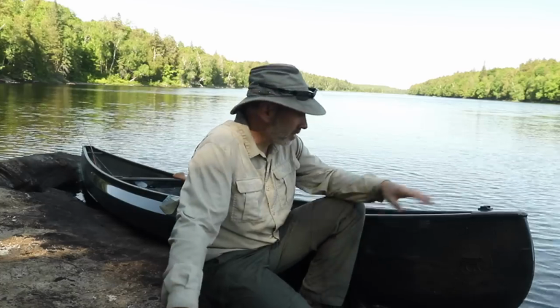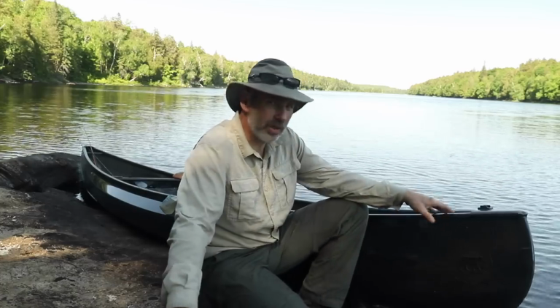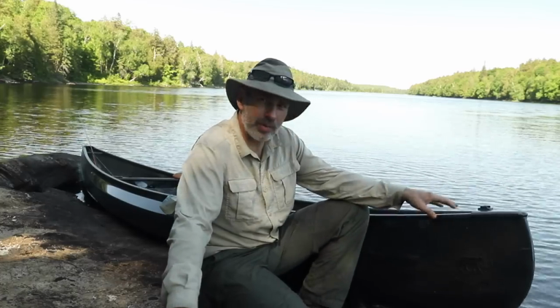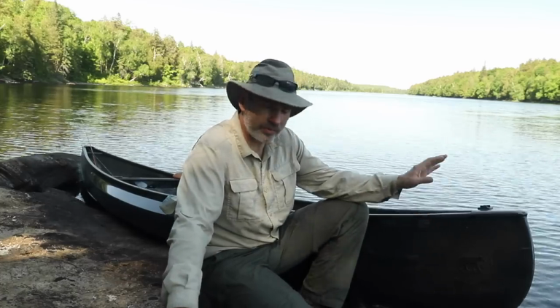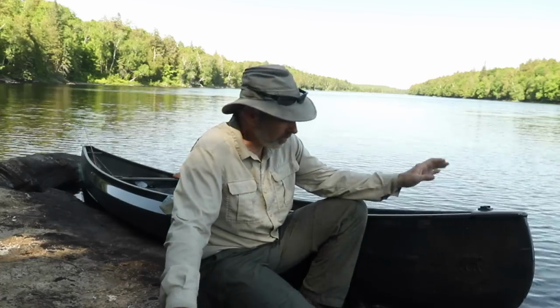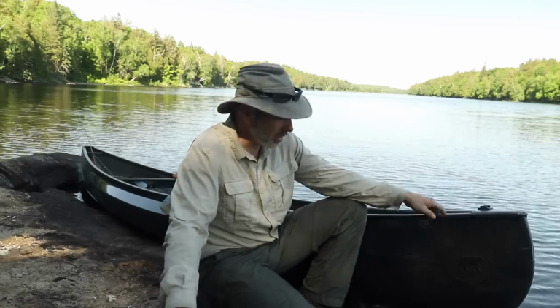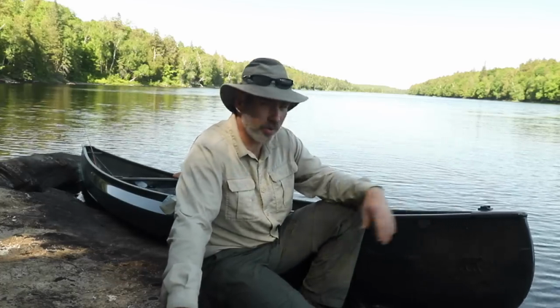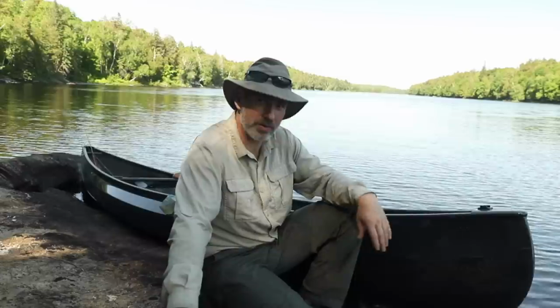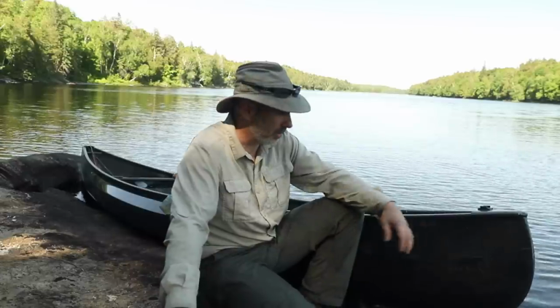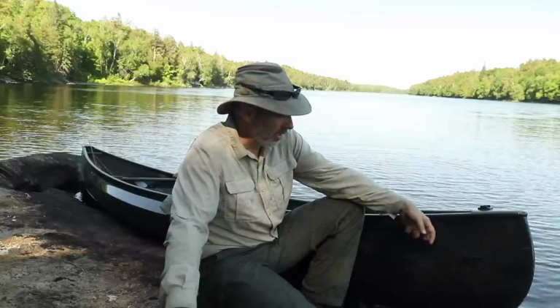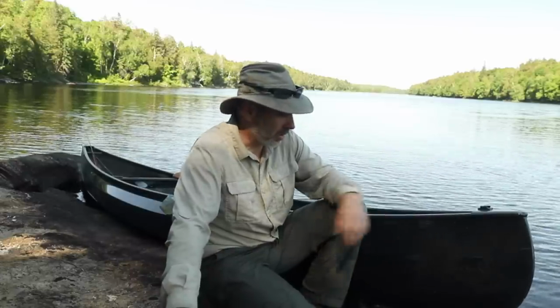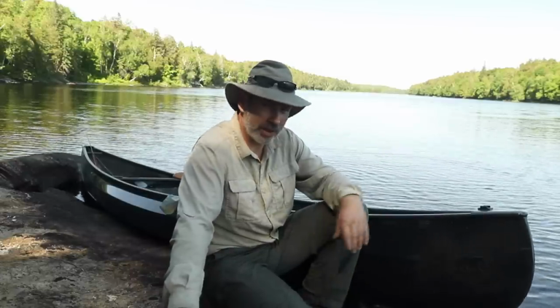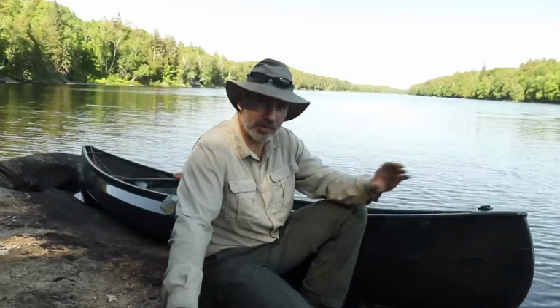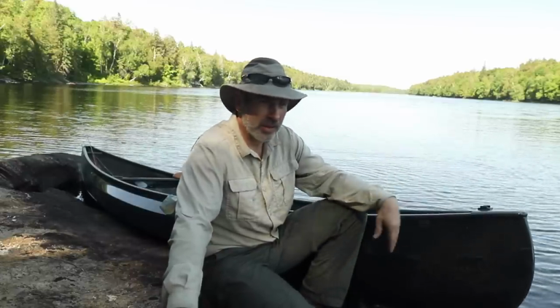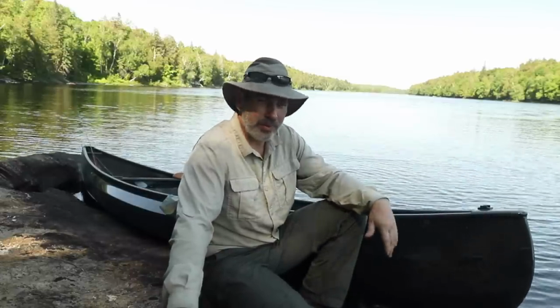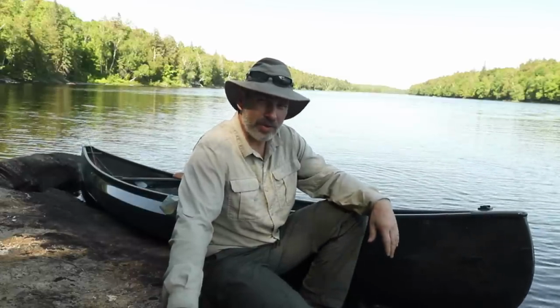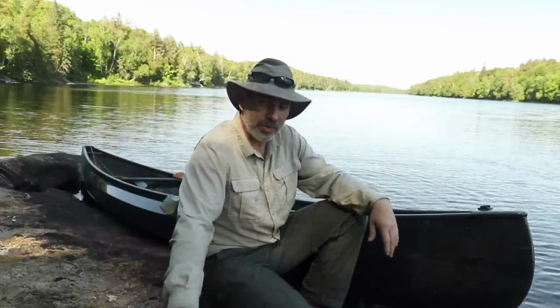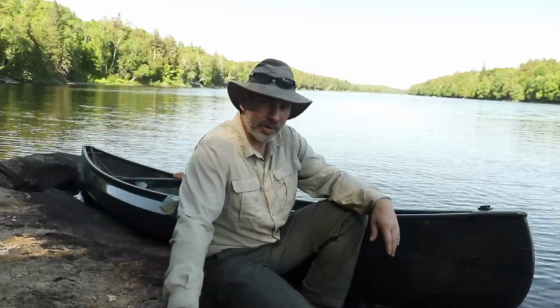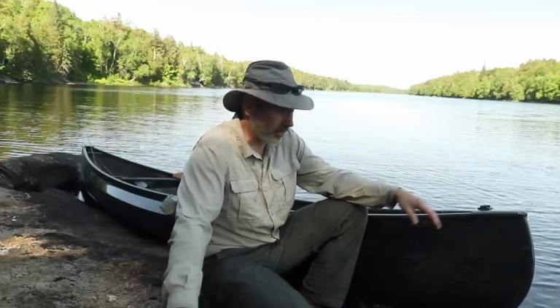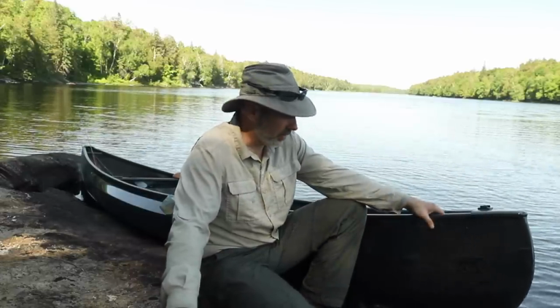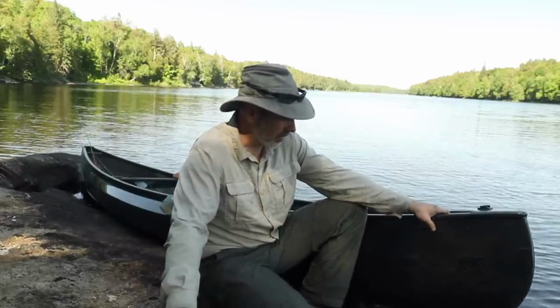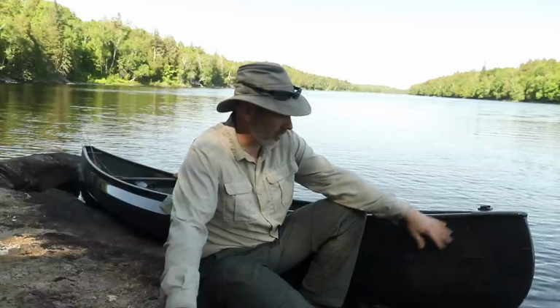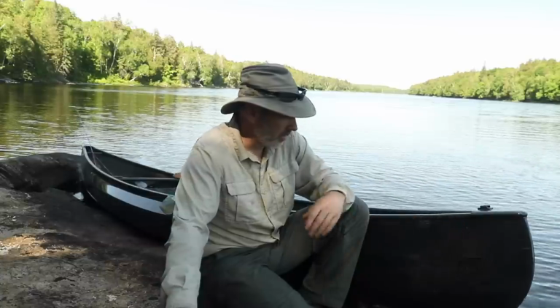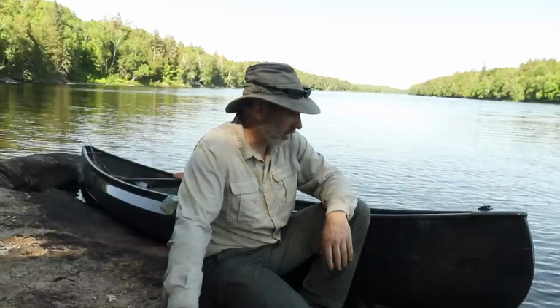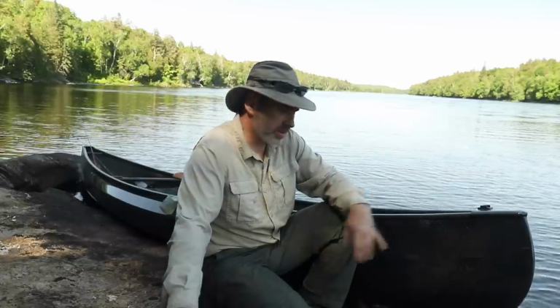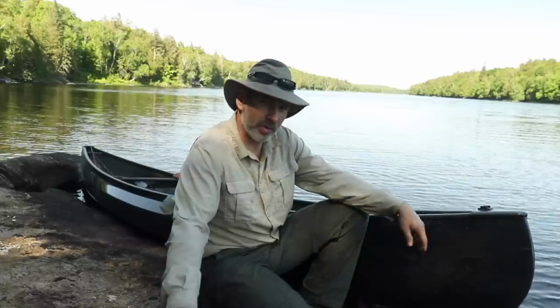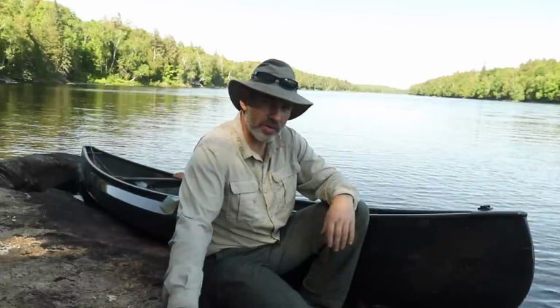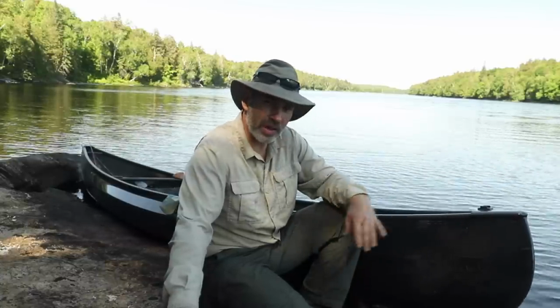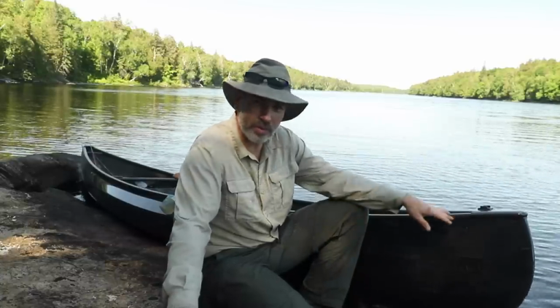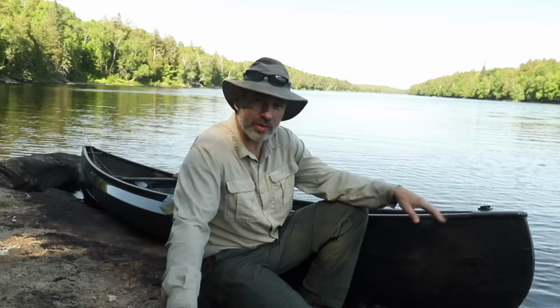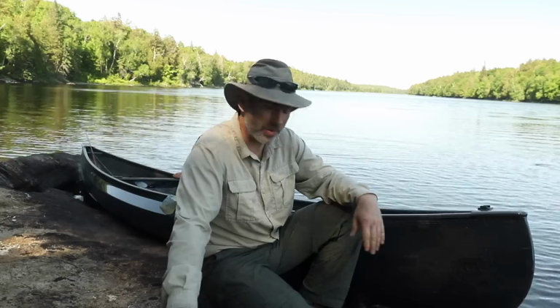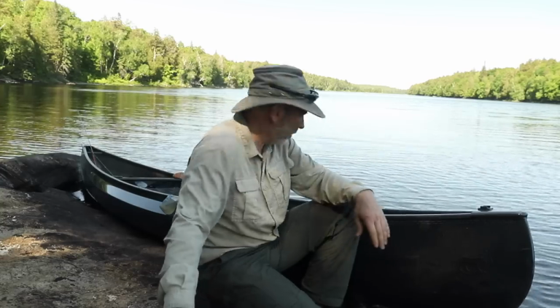I'm really happy with it. Like I said, 34 pounds — it's manageable, it's tough. I don't baby my equipment; I put it through heavy, hard use, and this is going to be no different. I'm happy with the way it's been standing up so far.